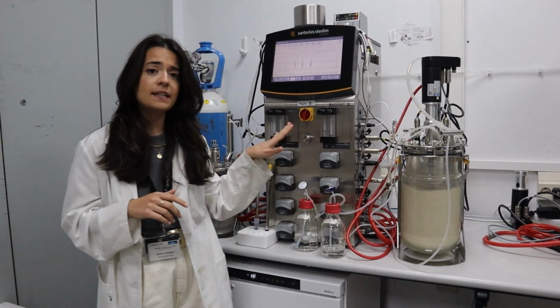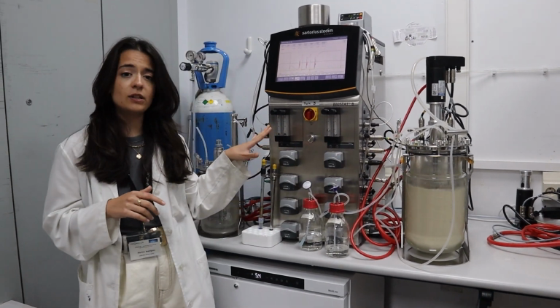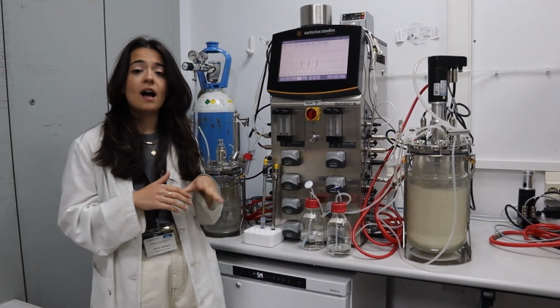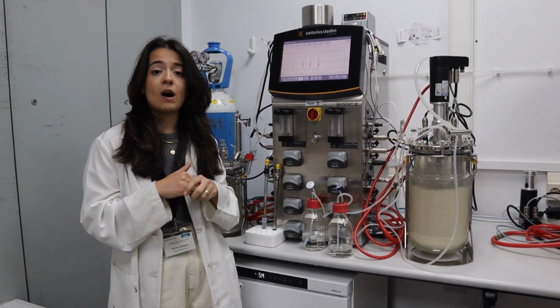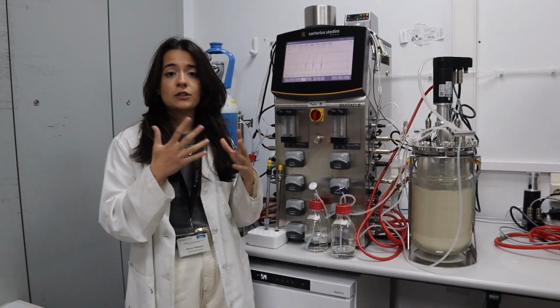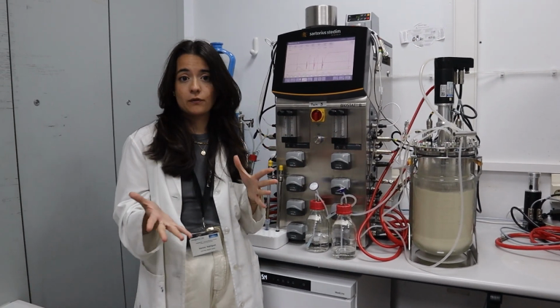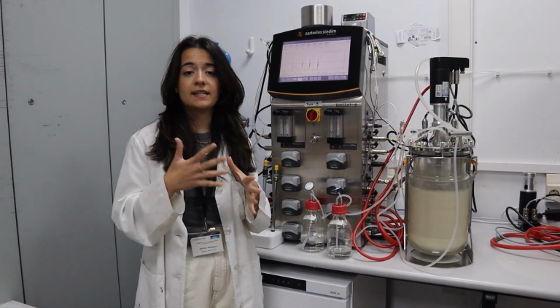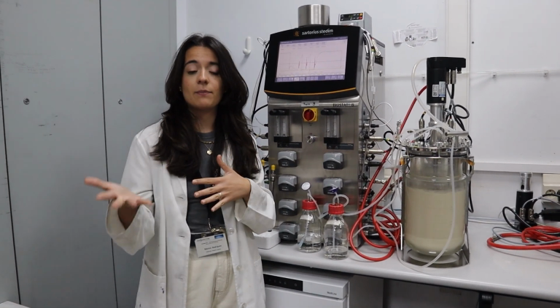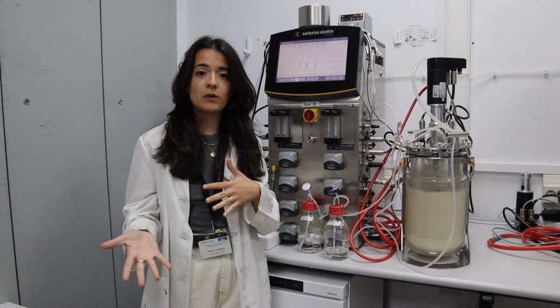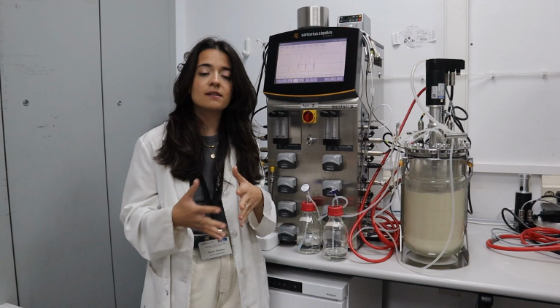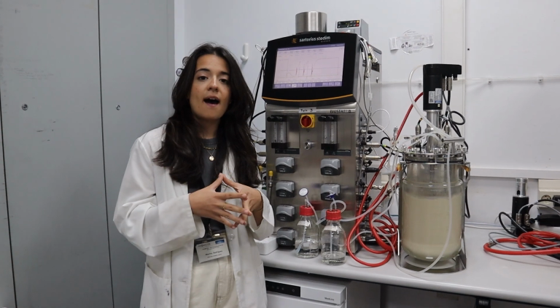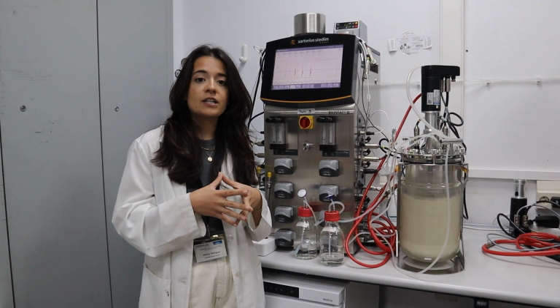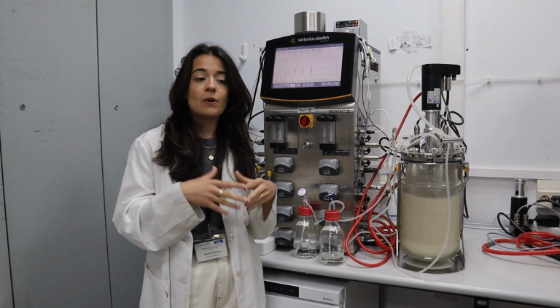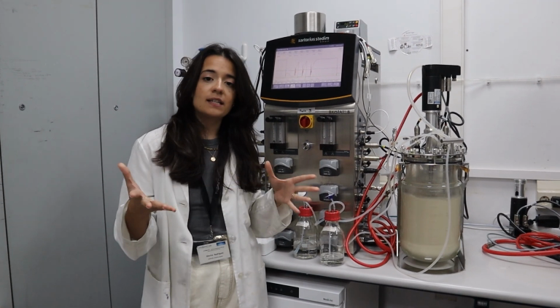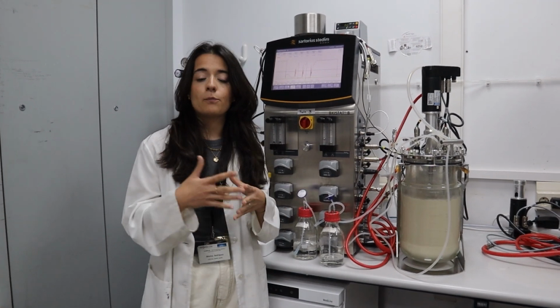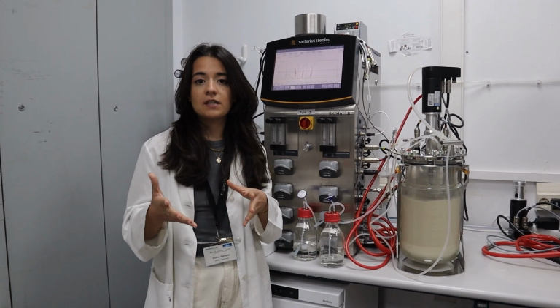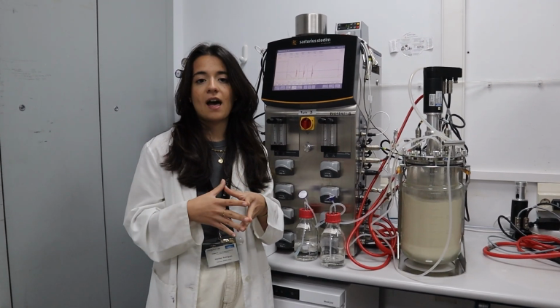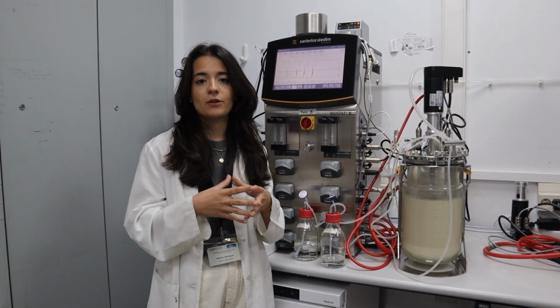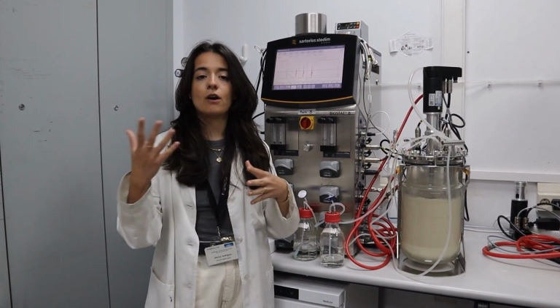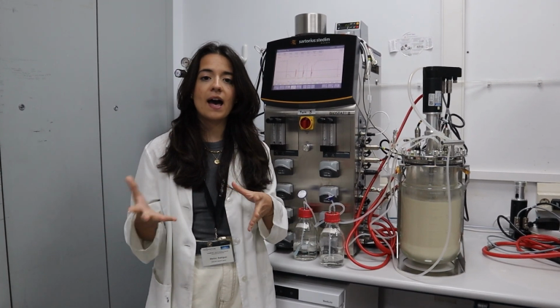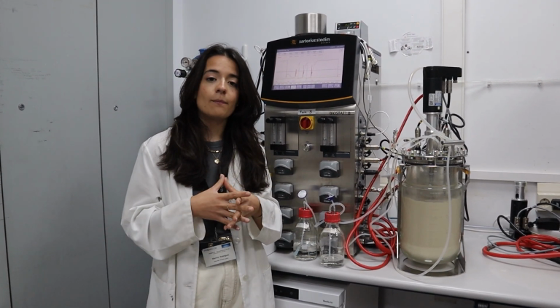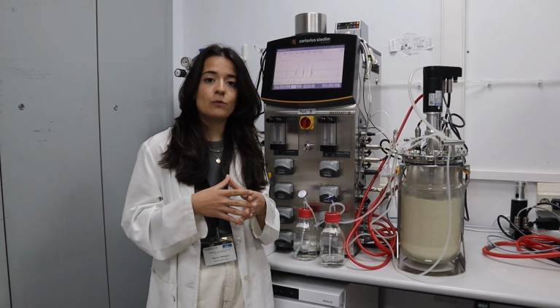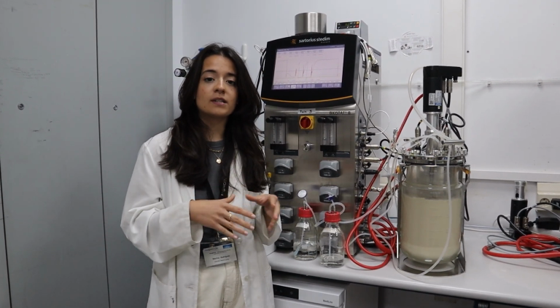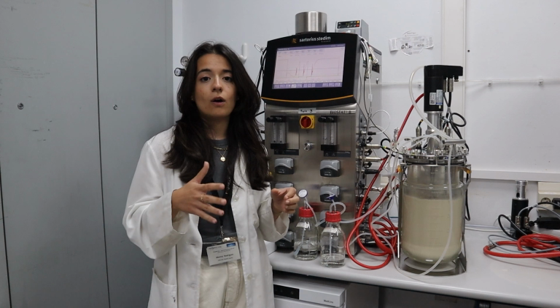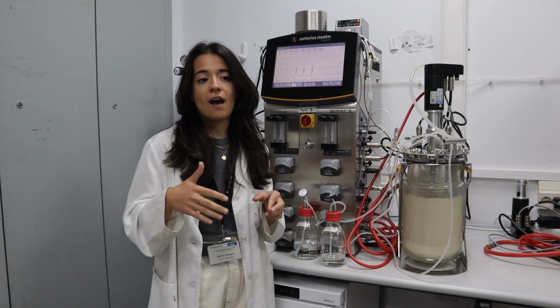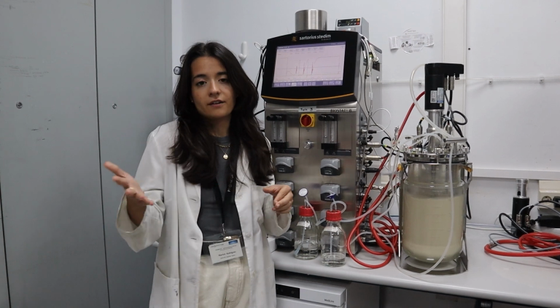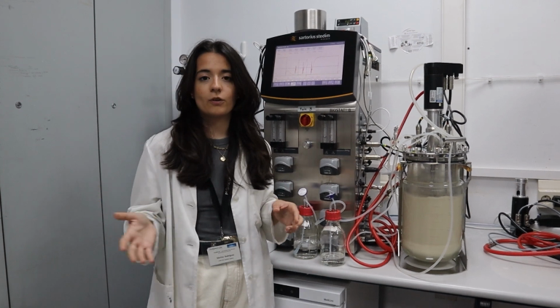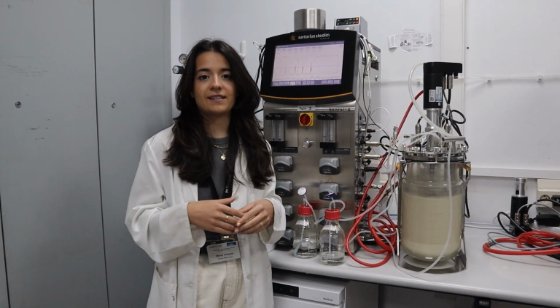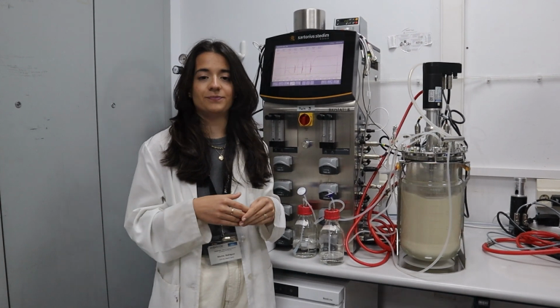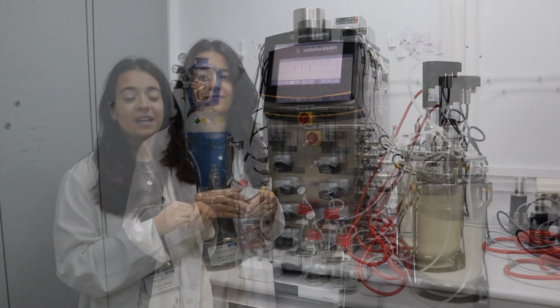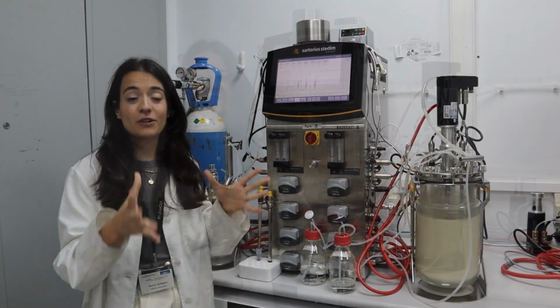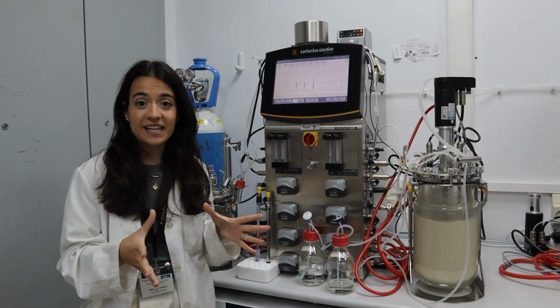These units allow us to perform scale-up experiments and to study different processes and the production of high-value compounds on a larger working scale.